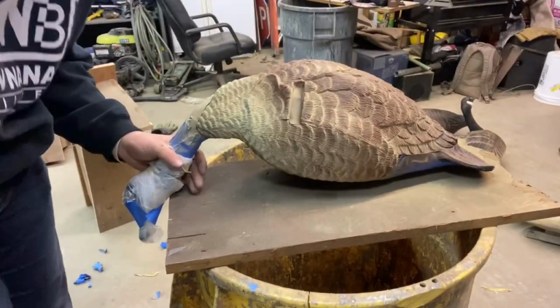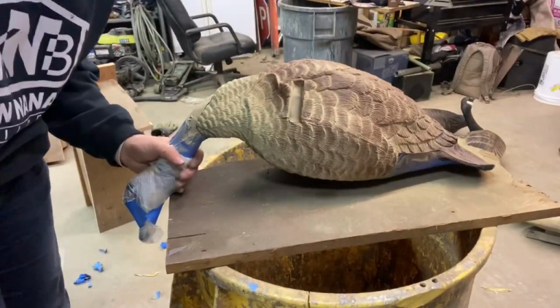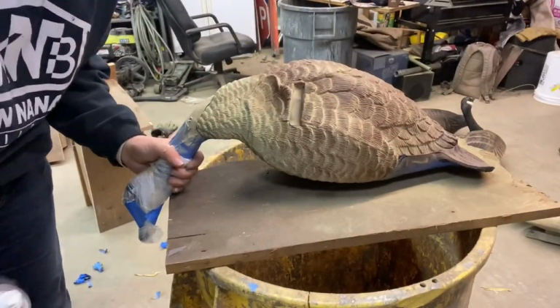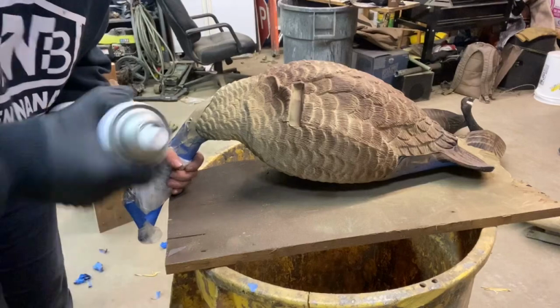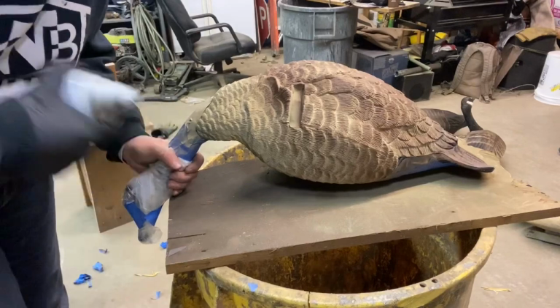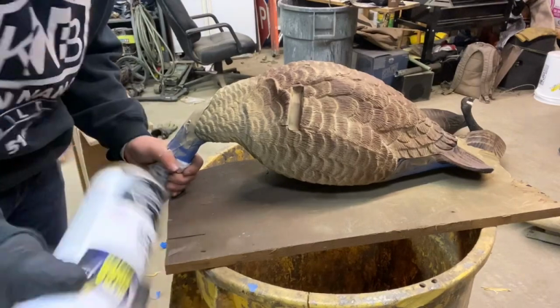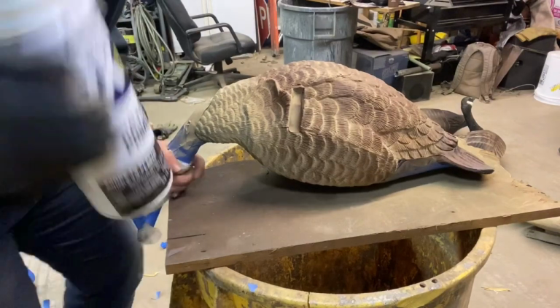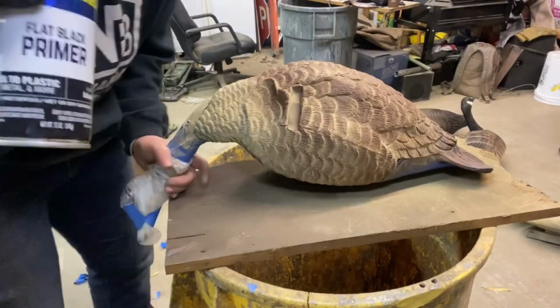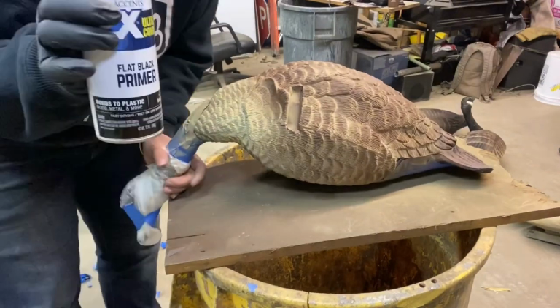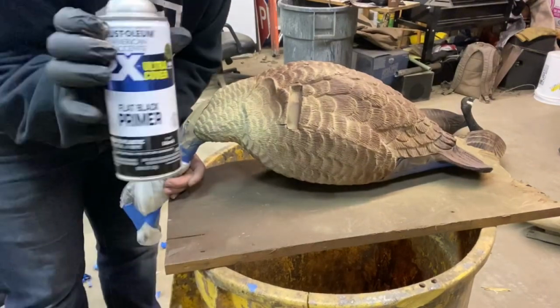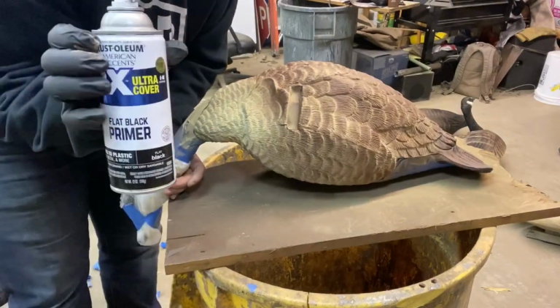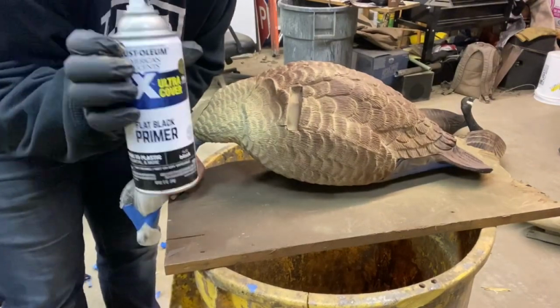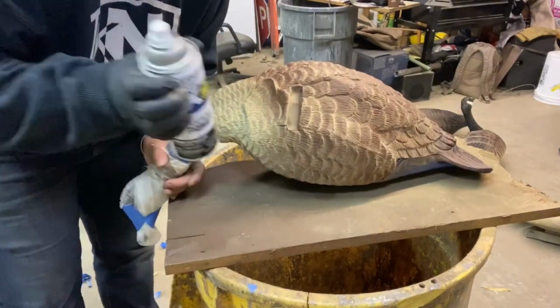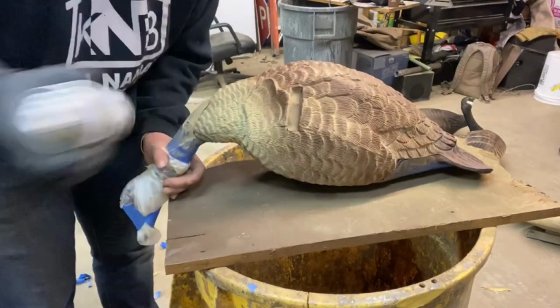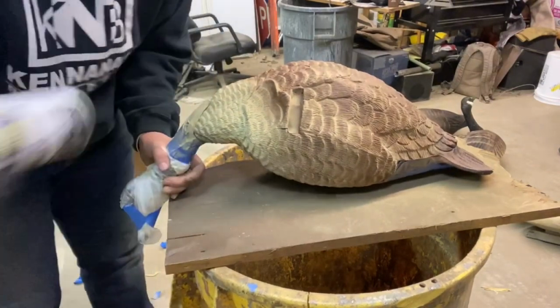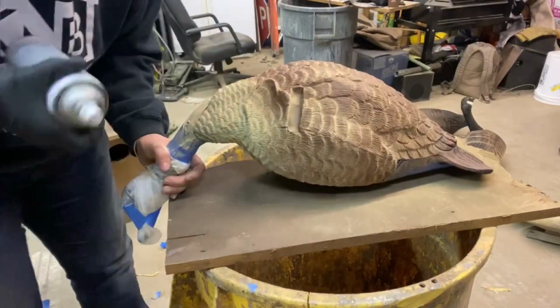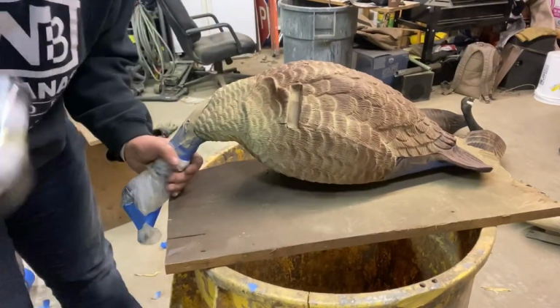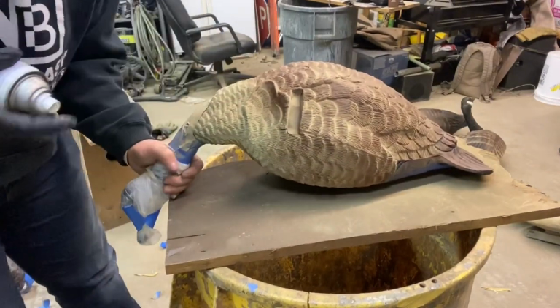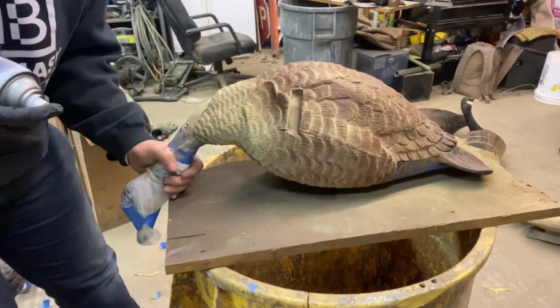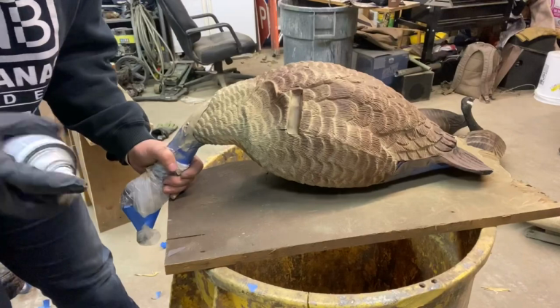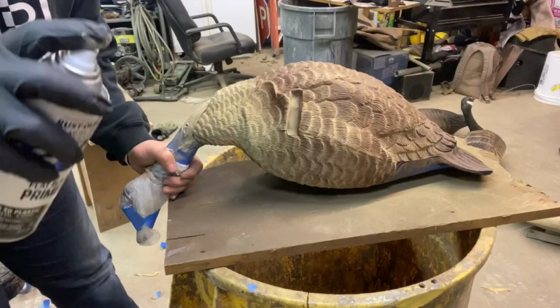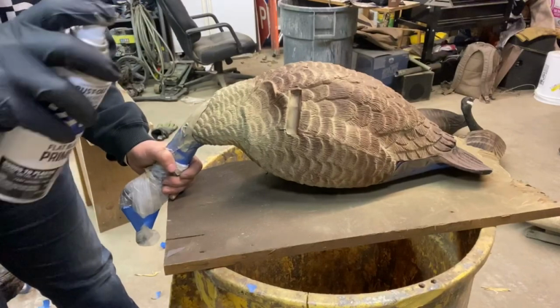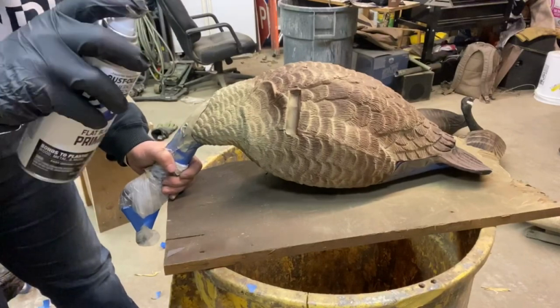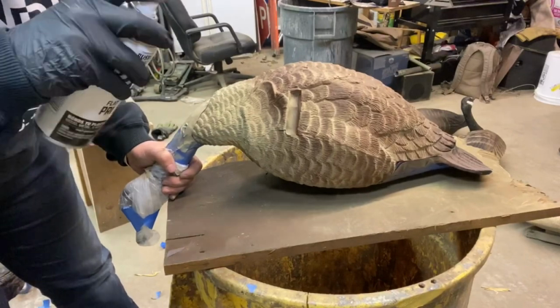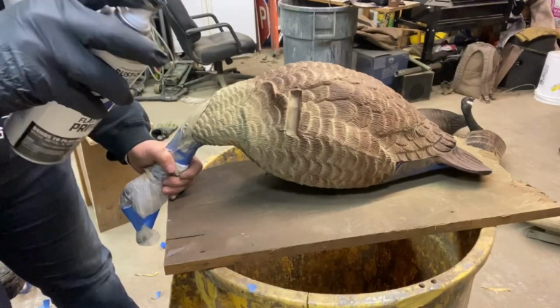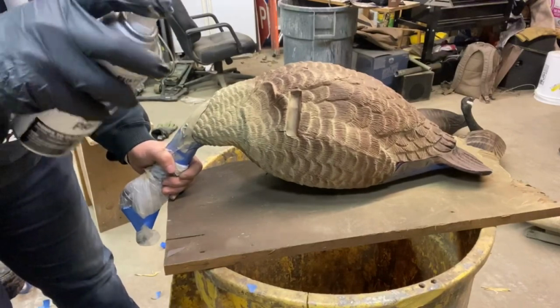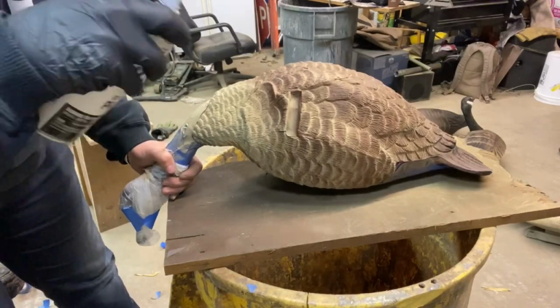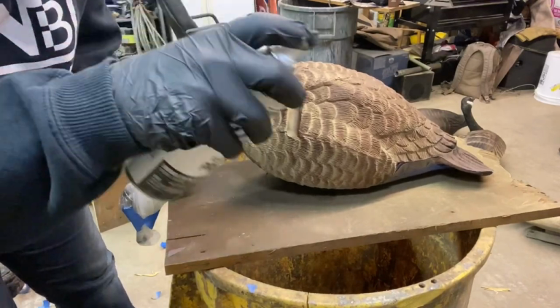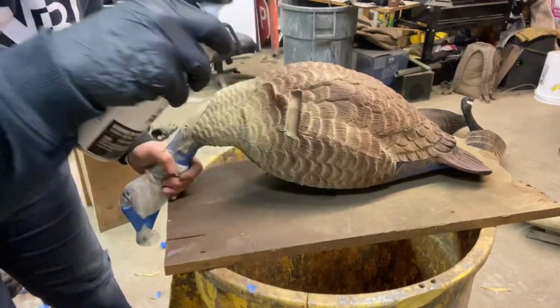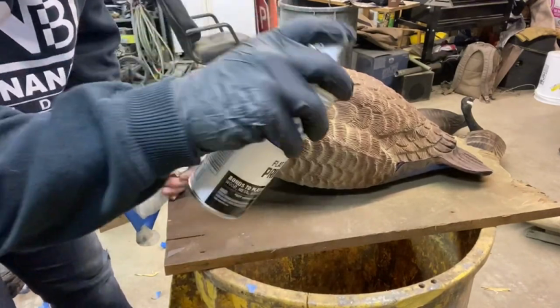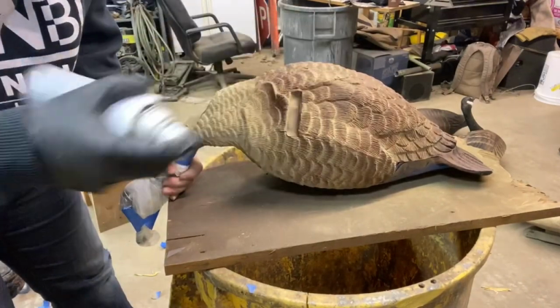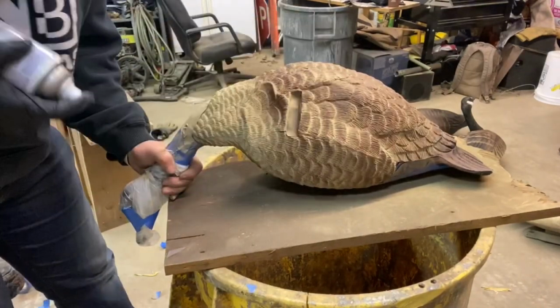After your brown is dry, you're going to take your flat black and keep it a little farther away. Just shade it in a little bit.